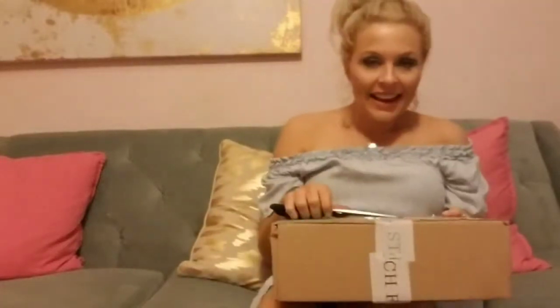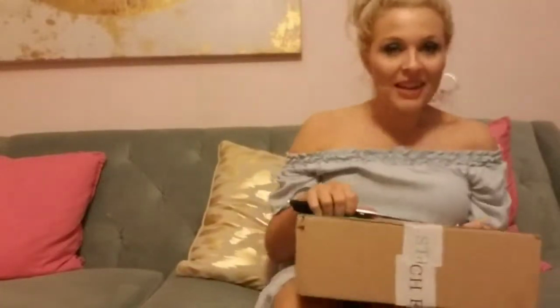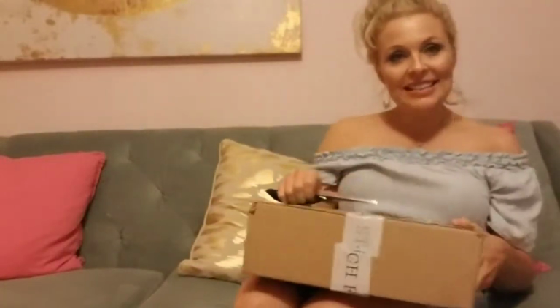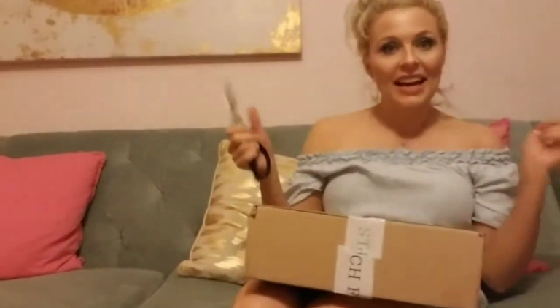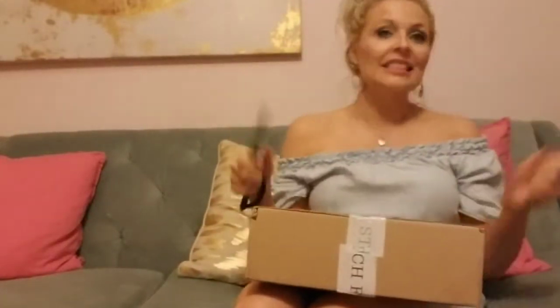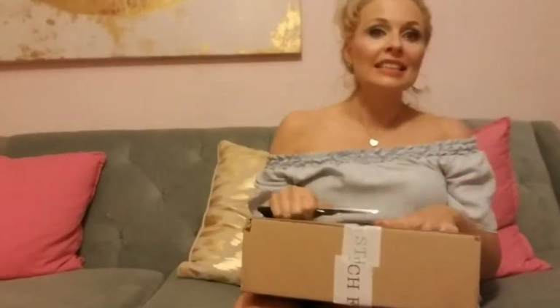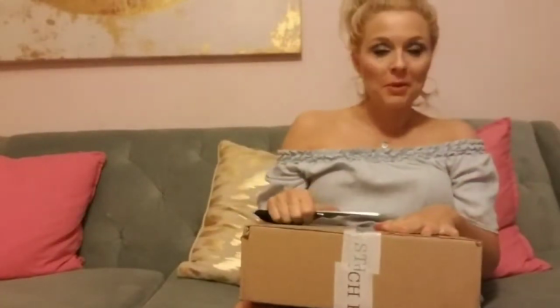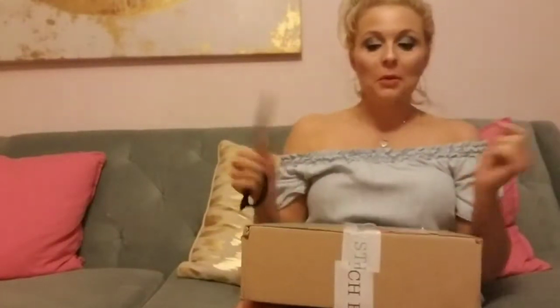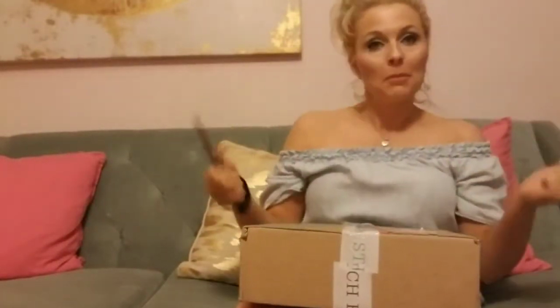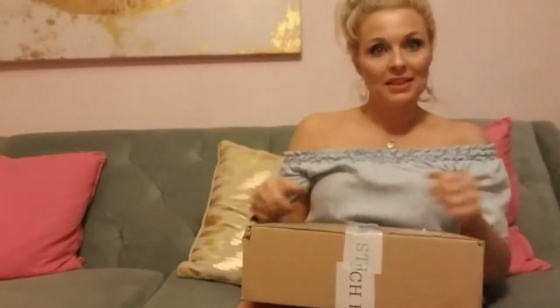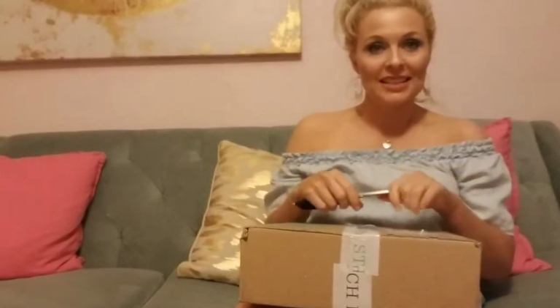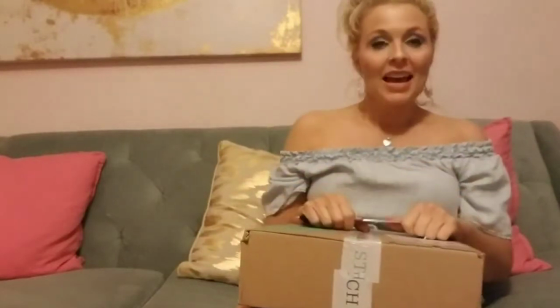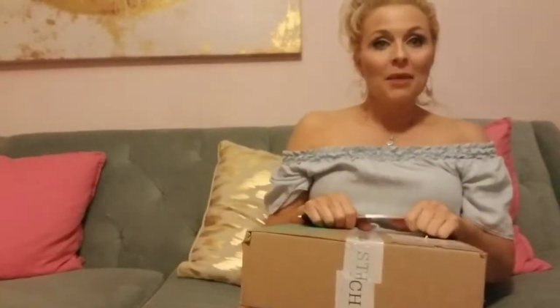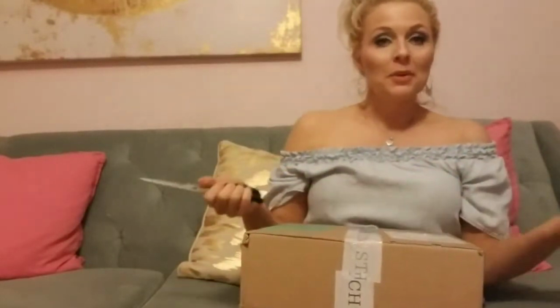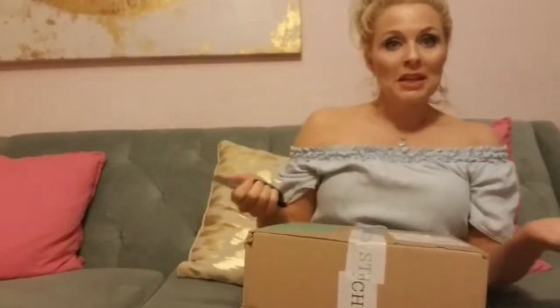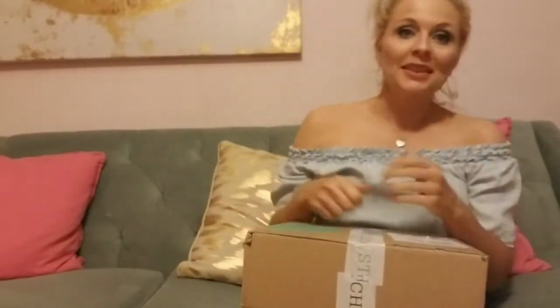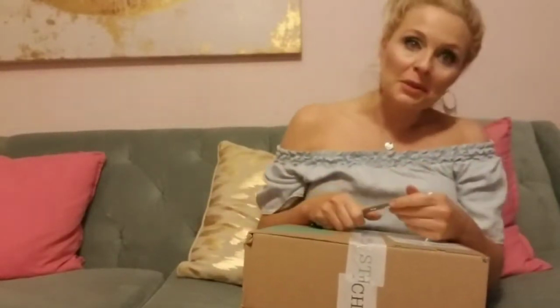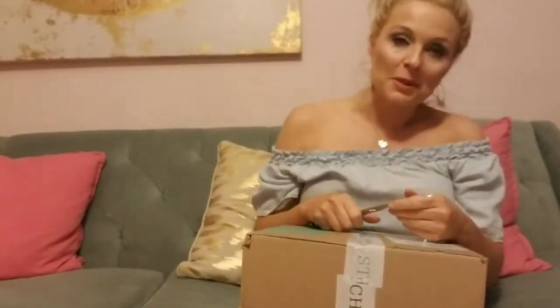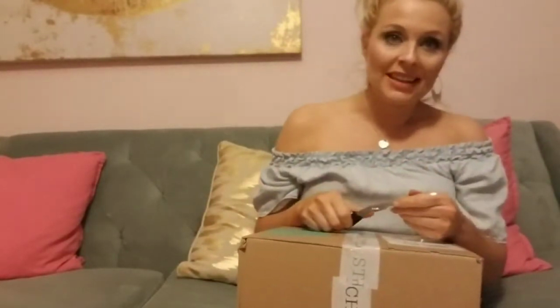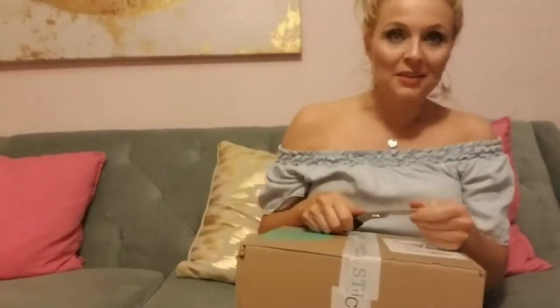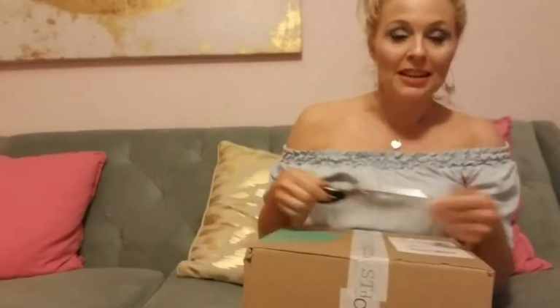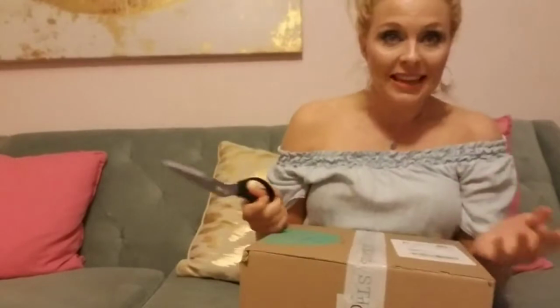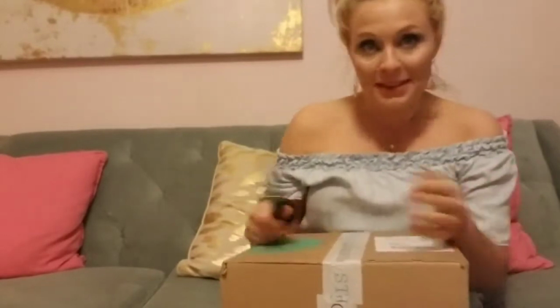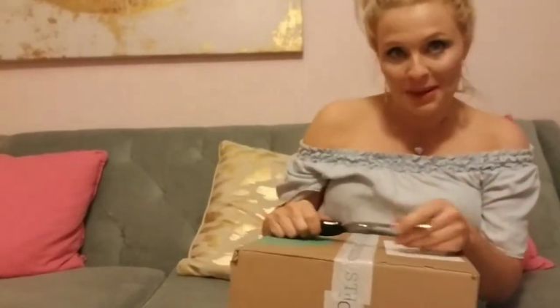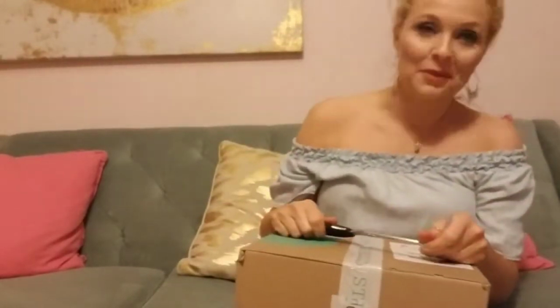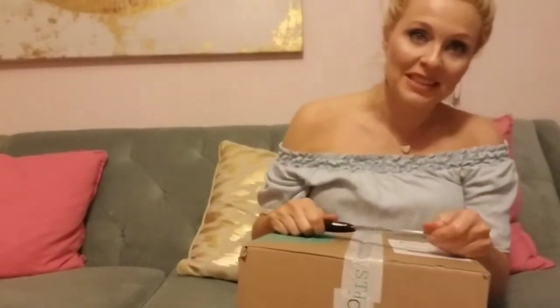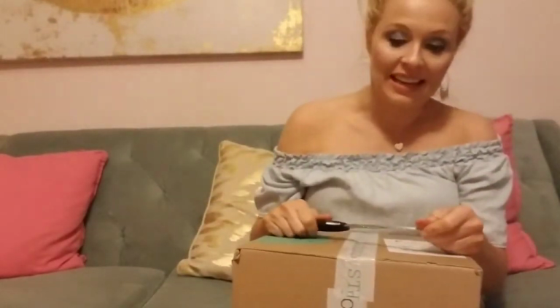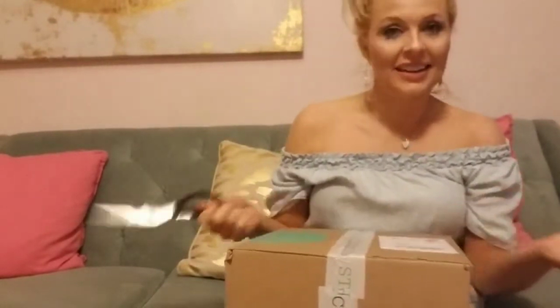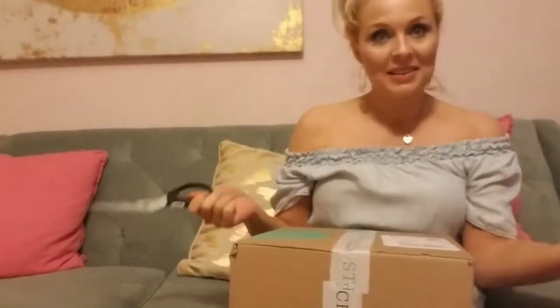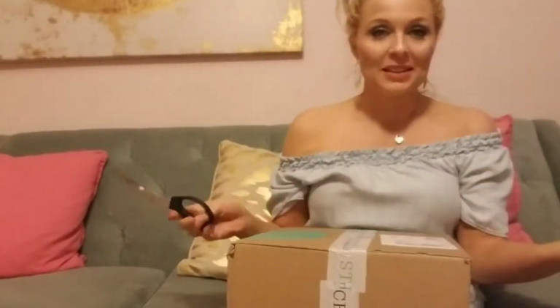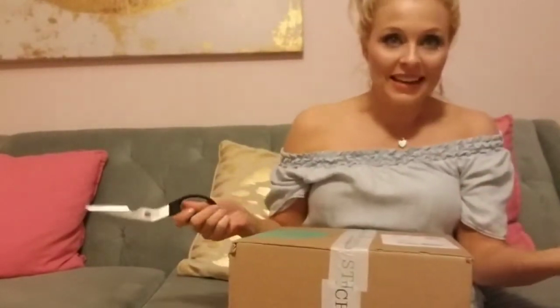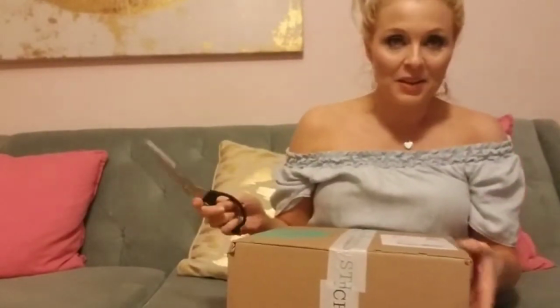Hey everyone, it's Sarah, and today I'm going to be opening my Stitch Fix. If you are new to my channel, thank you so much for tuning in. If you are not, thank you so much for visiting again. So let's go ahead and get started.